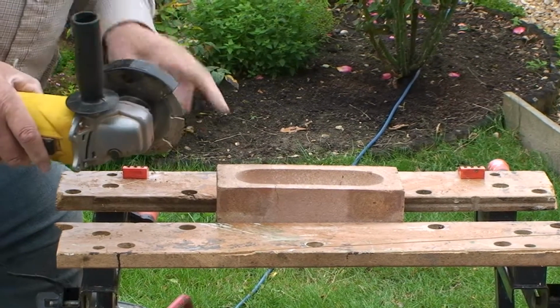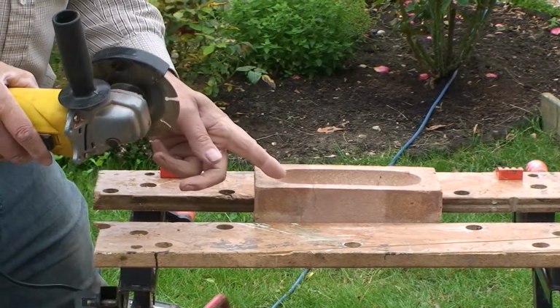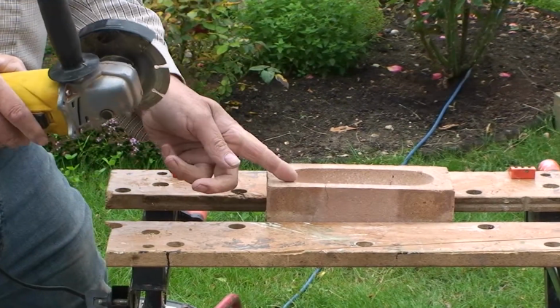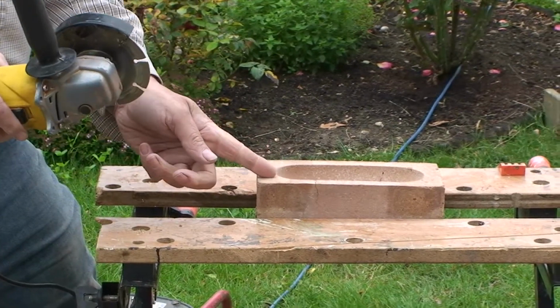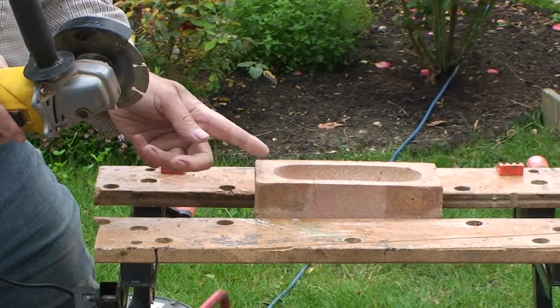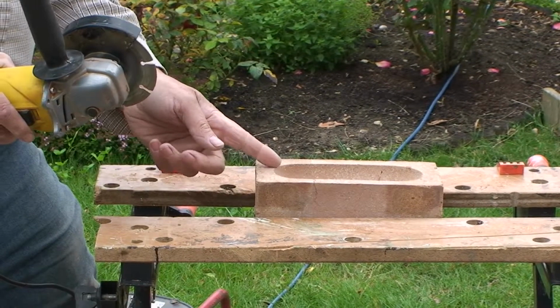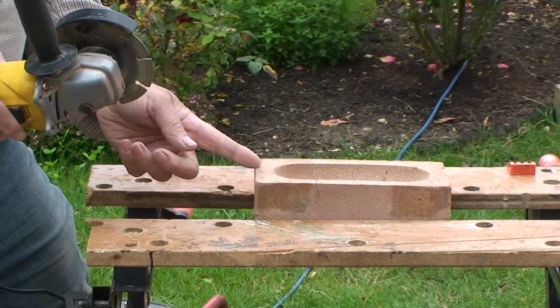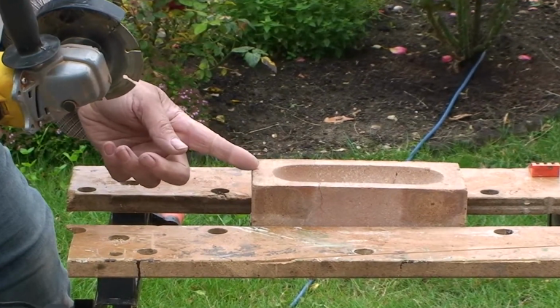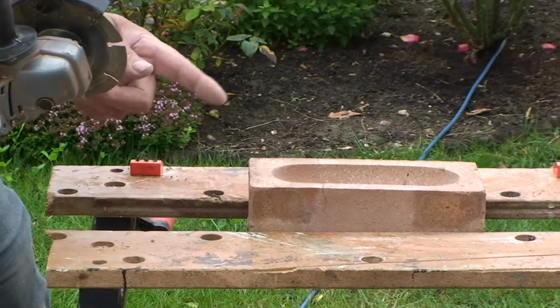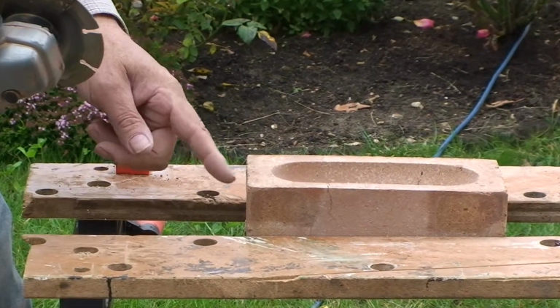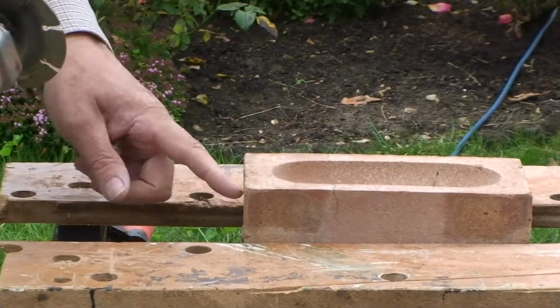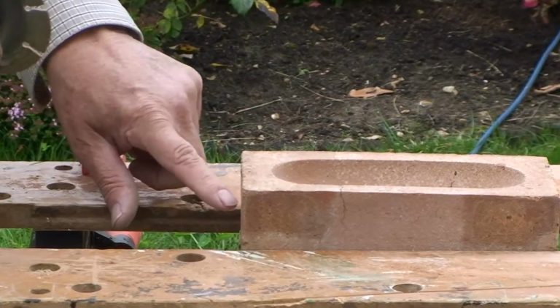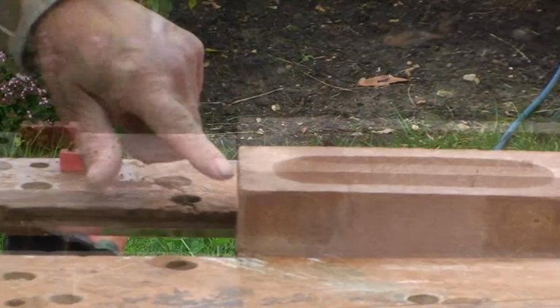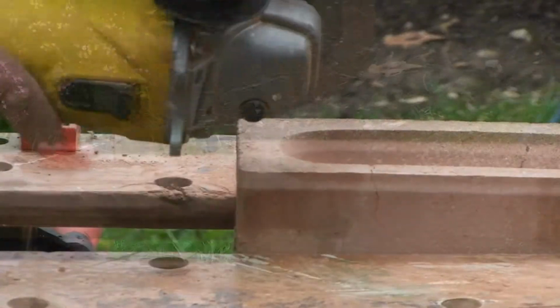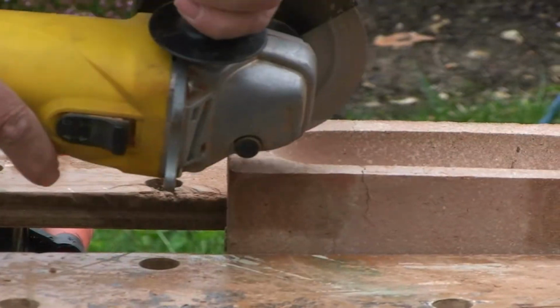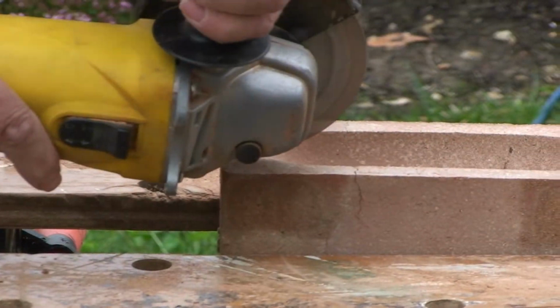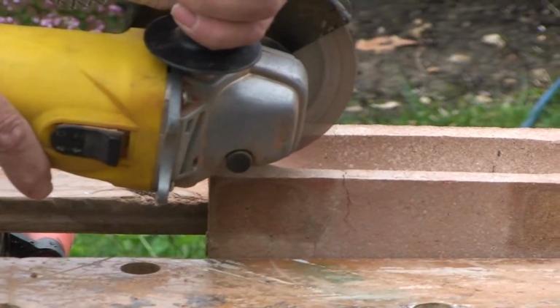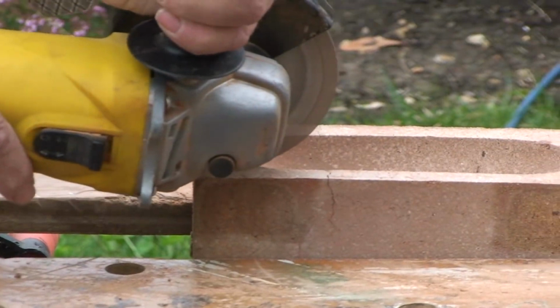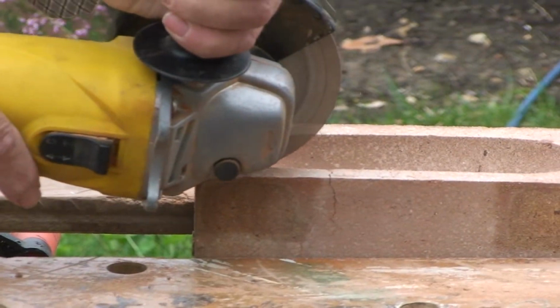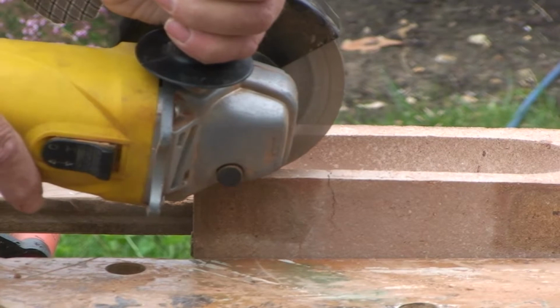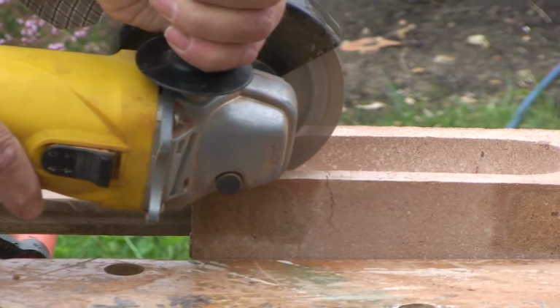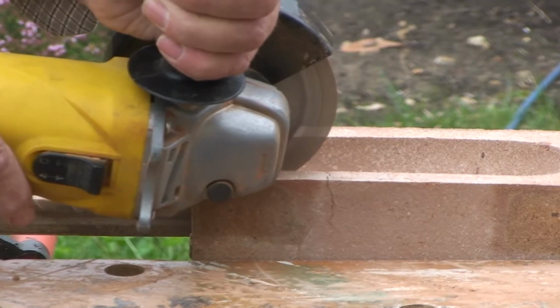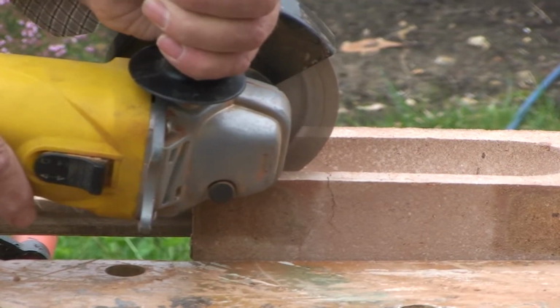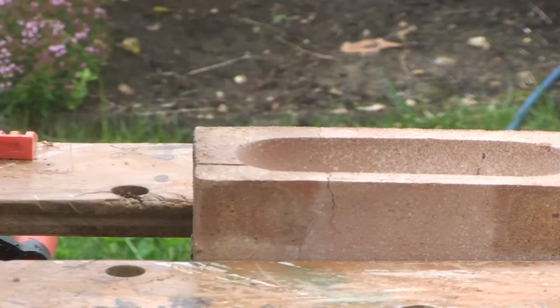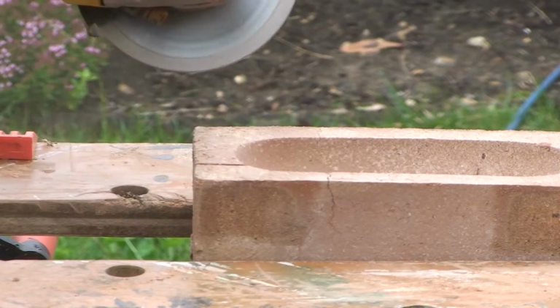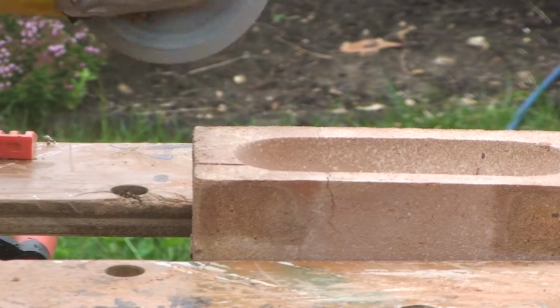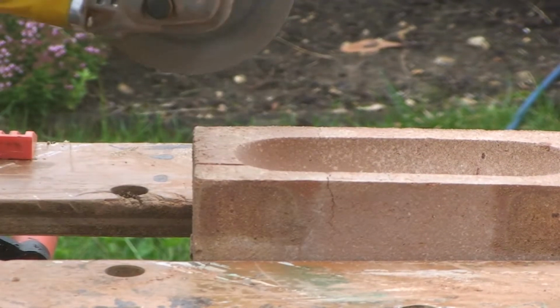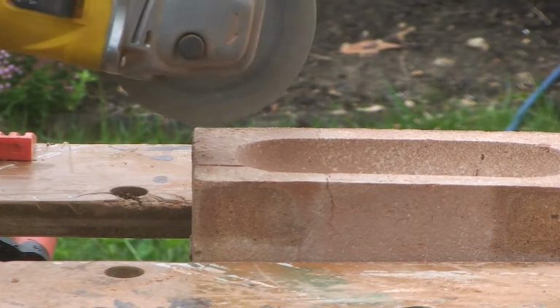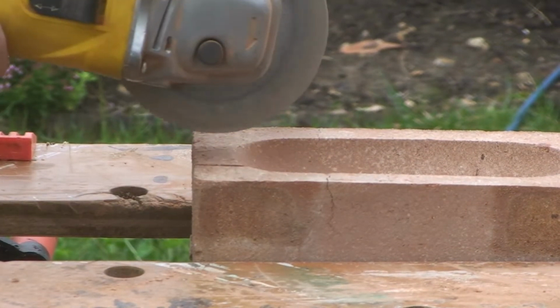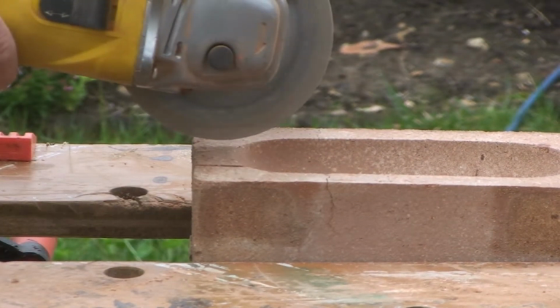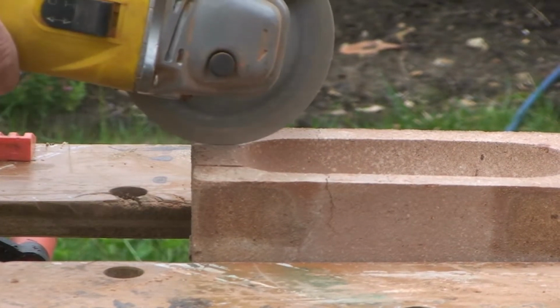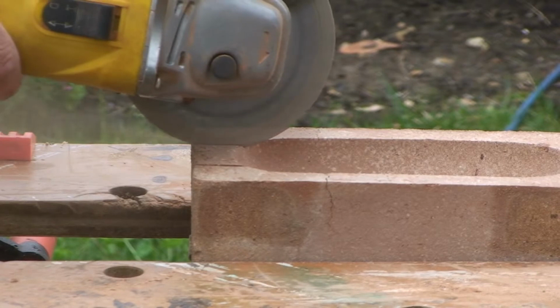With a disc cutter, cut two inward sloping slots 35 millimeters apart and 15 millimeters deep, and a few more vertical slots between. This helps to create a notch in the brick without breaking it.